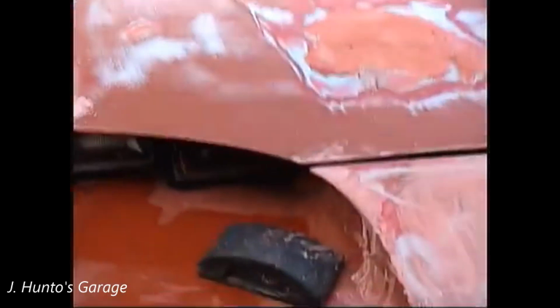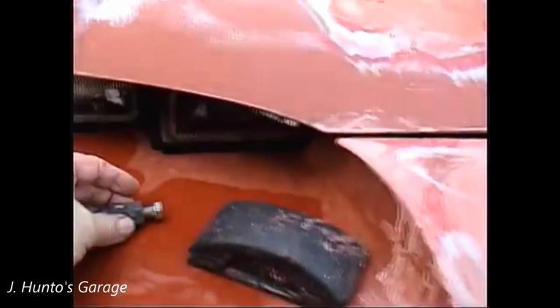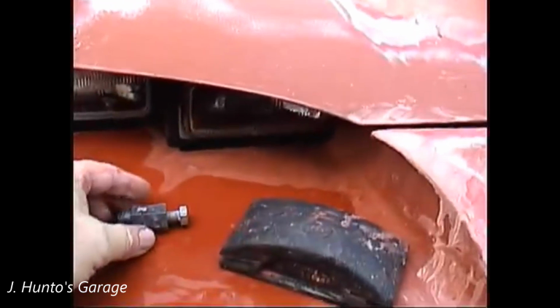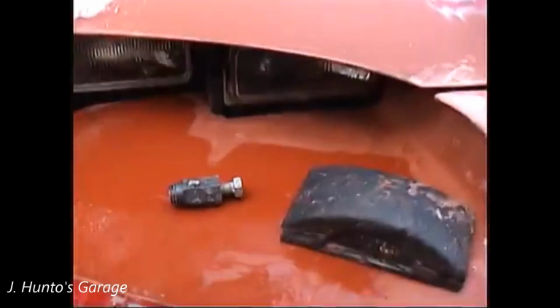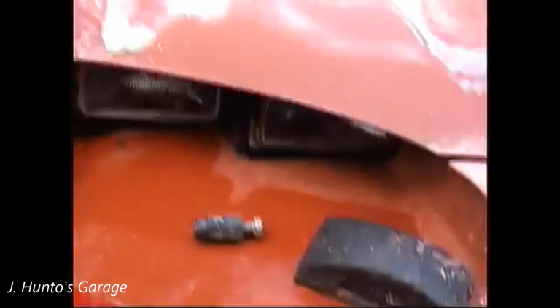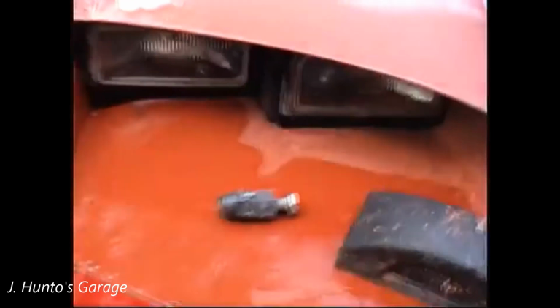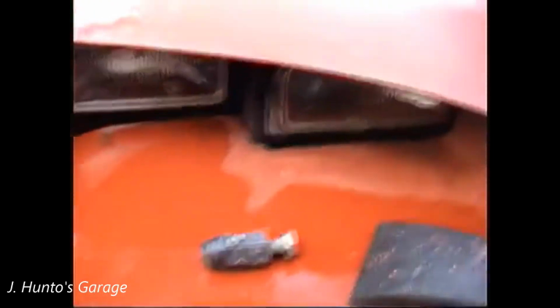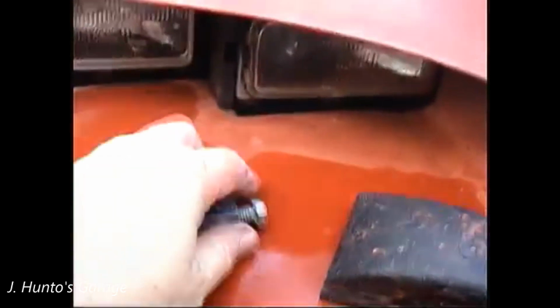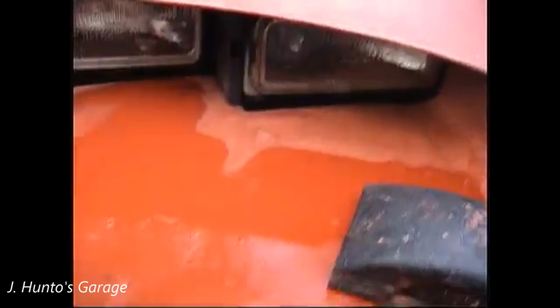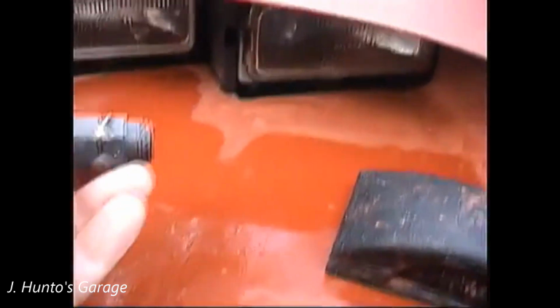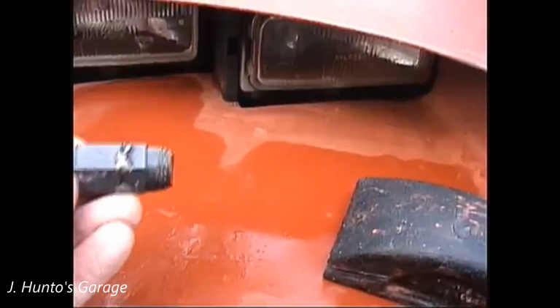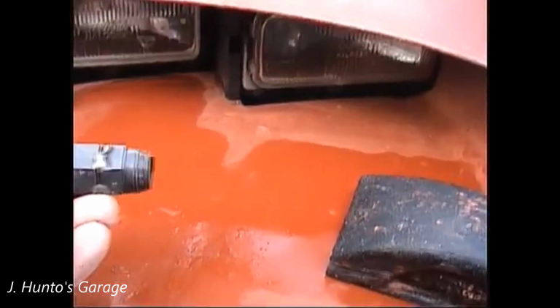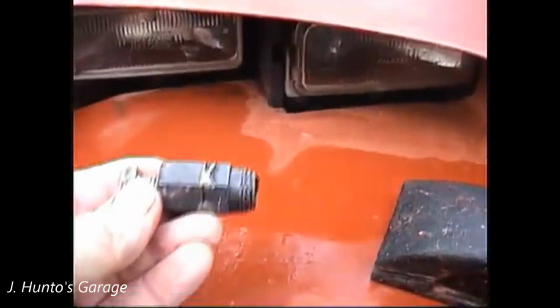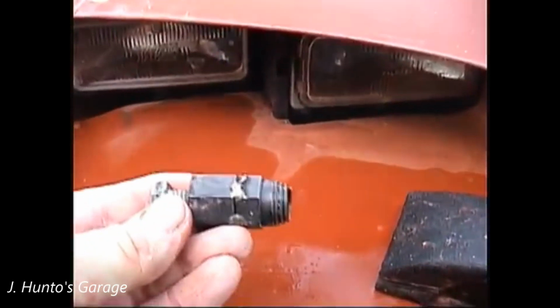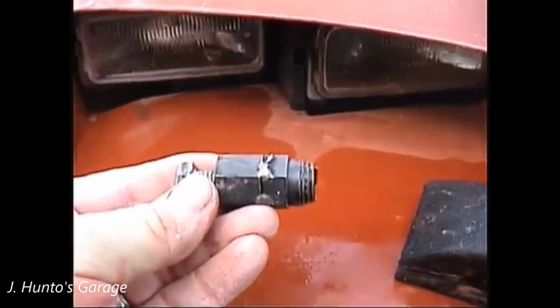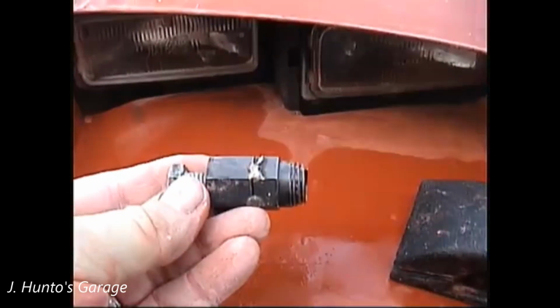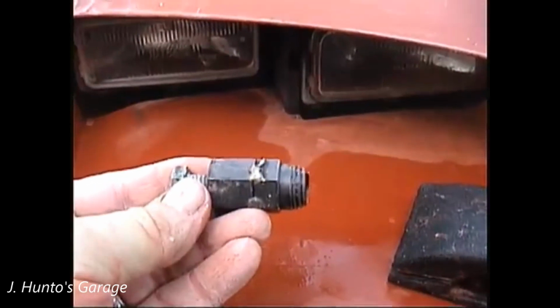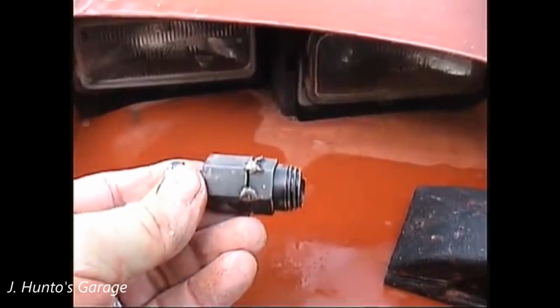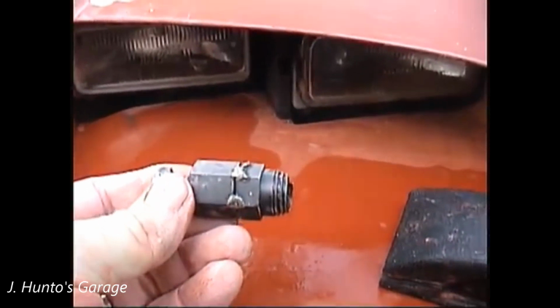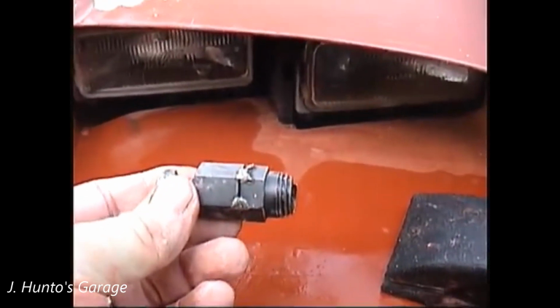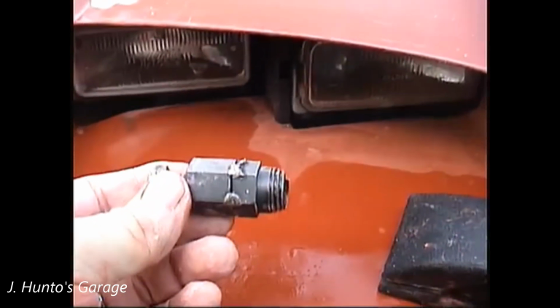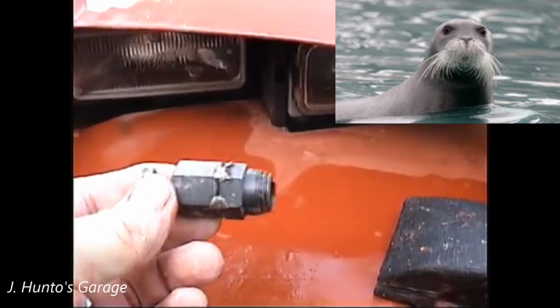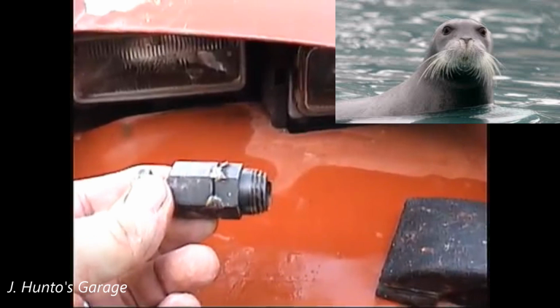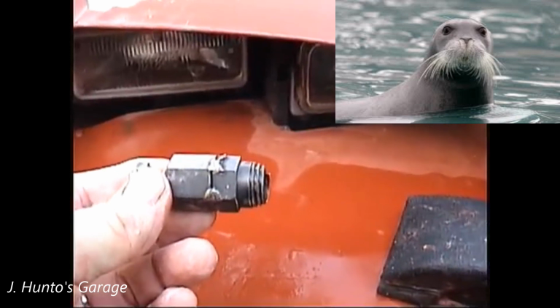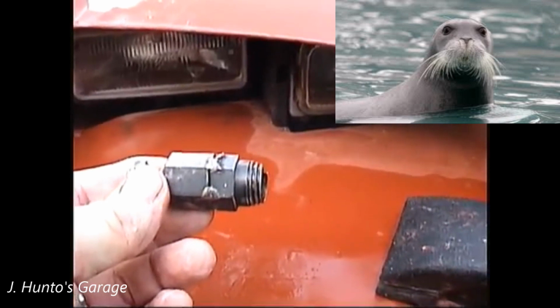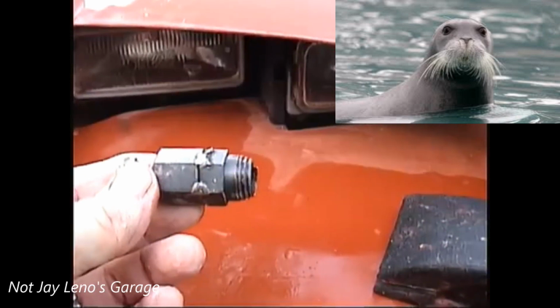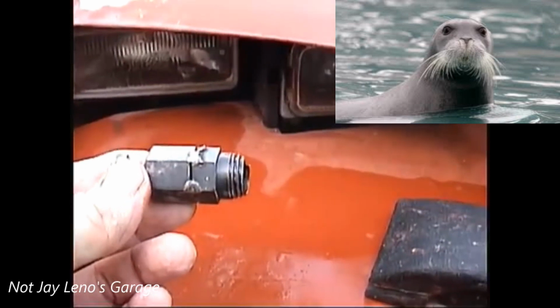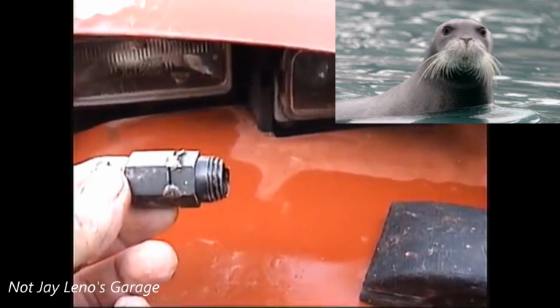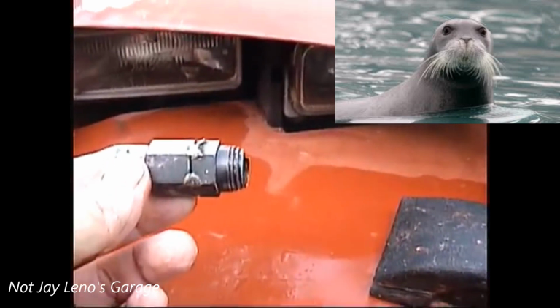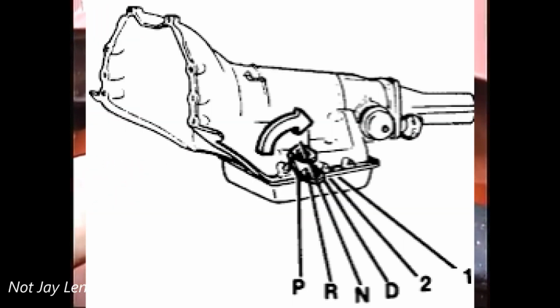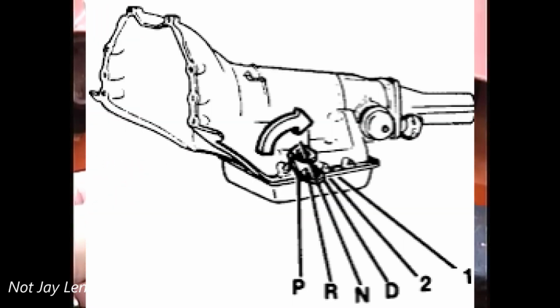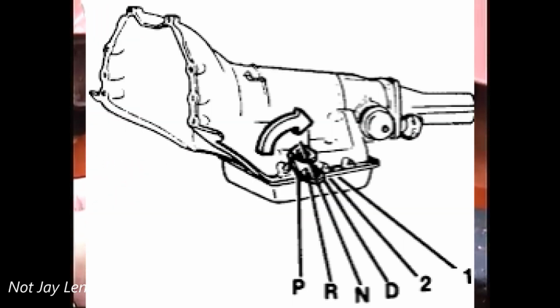I want to show you this little trick here. This is one of those tools for extracting the seal out of the side of a transmission where the shifter shaft comes out.